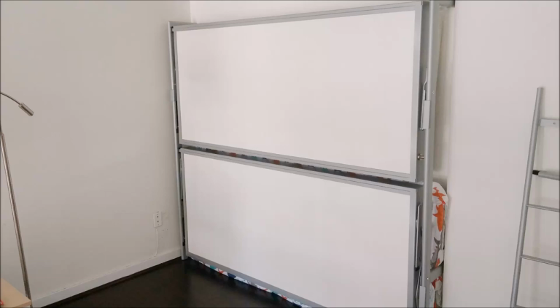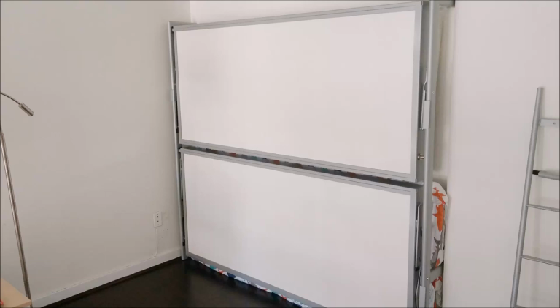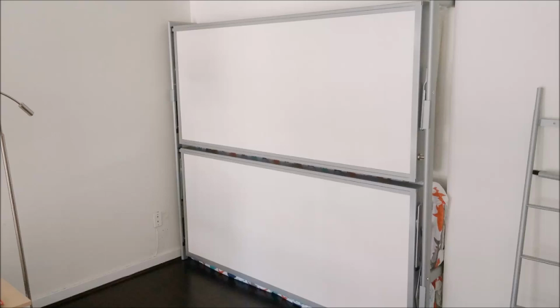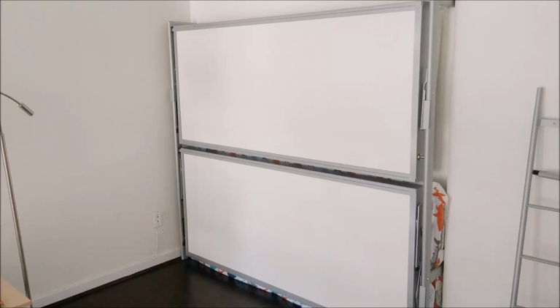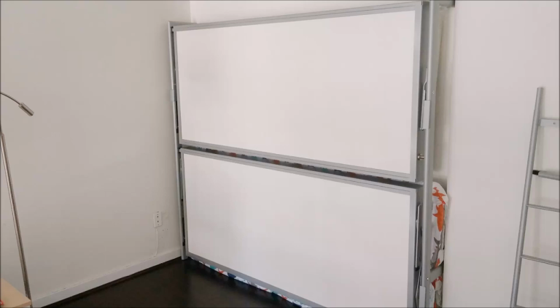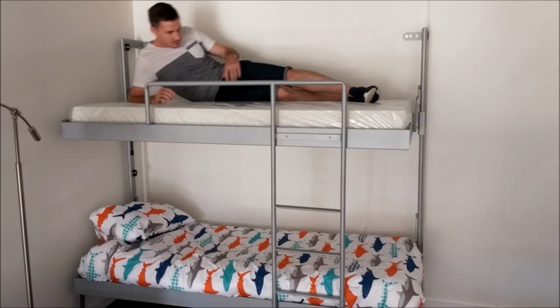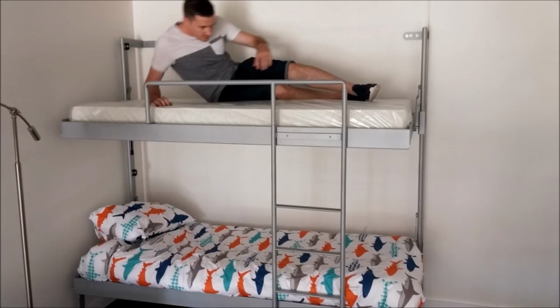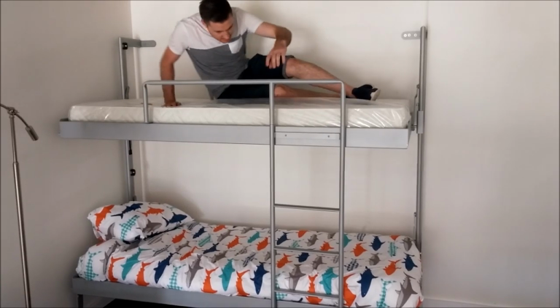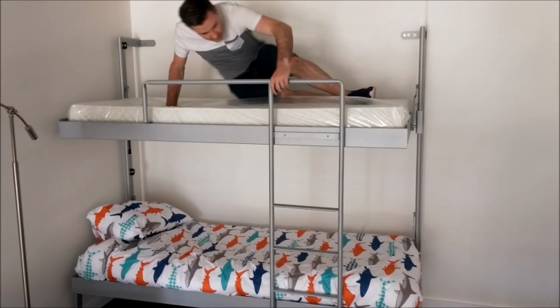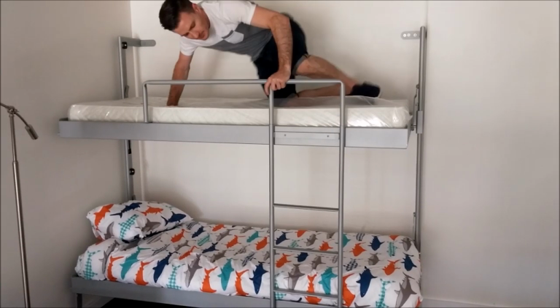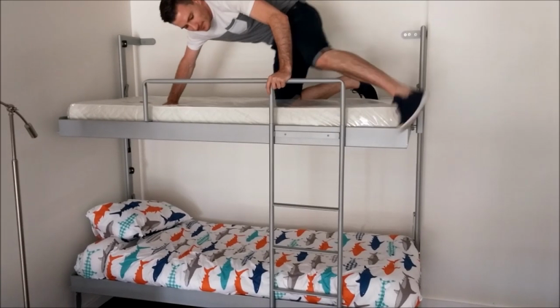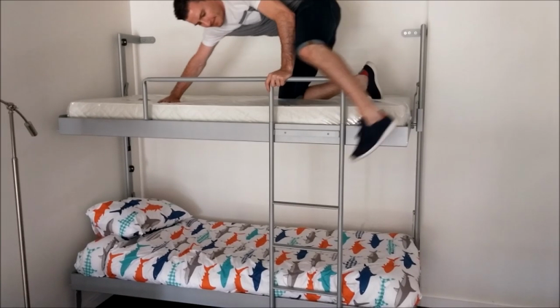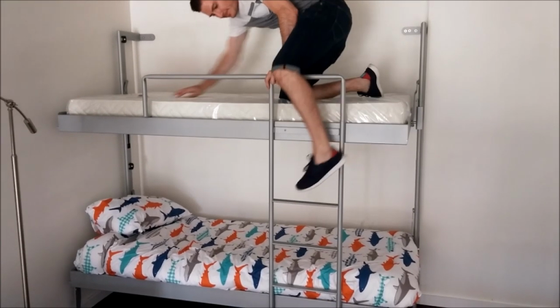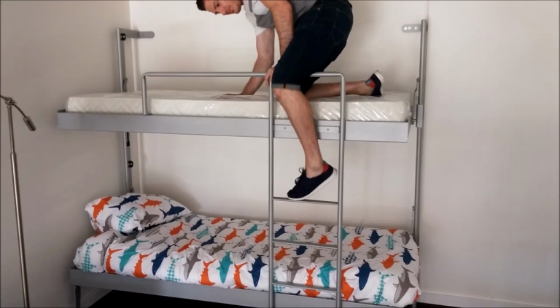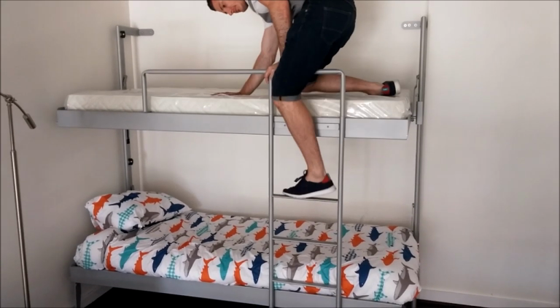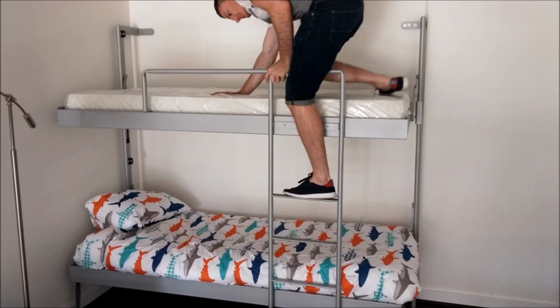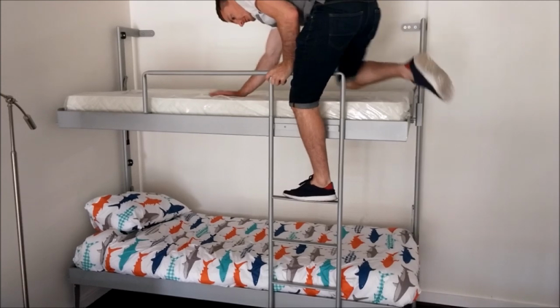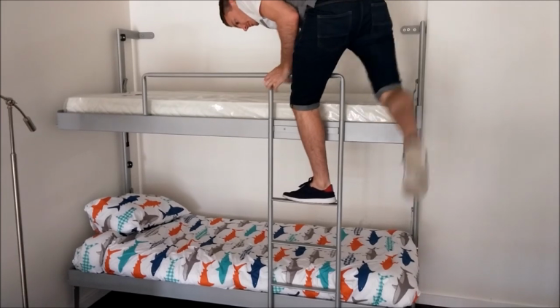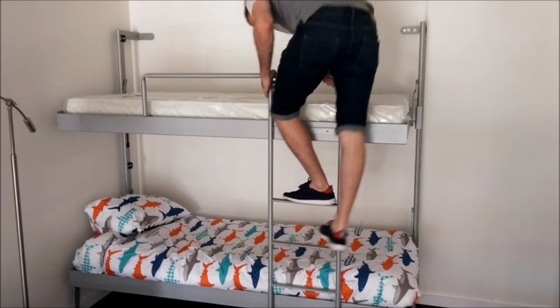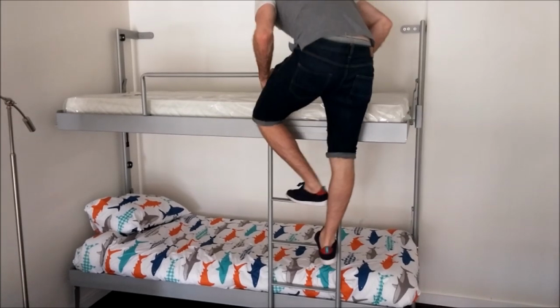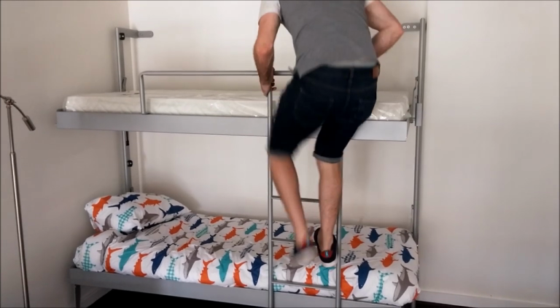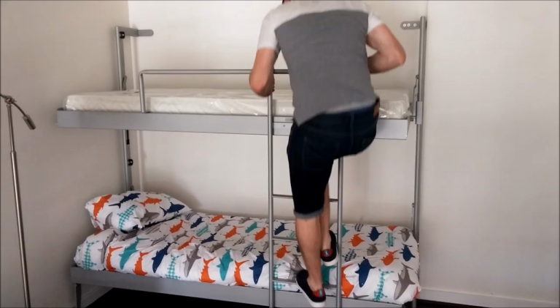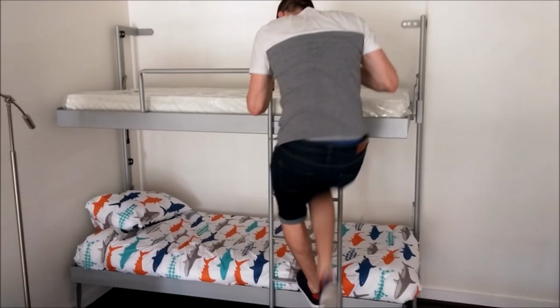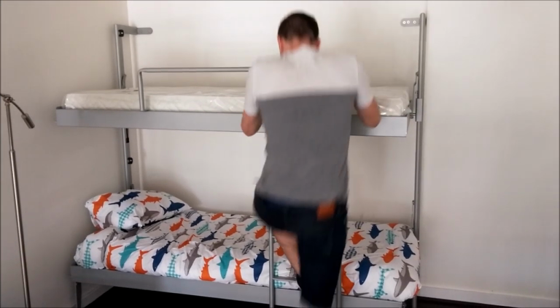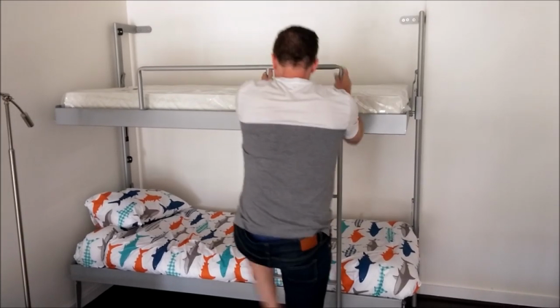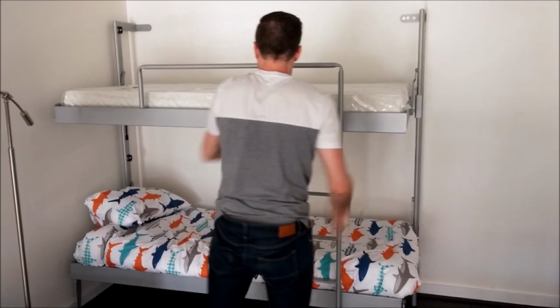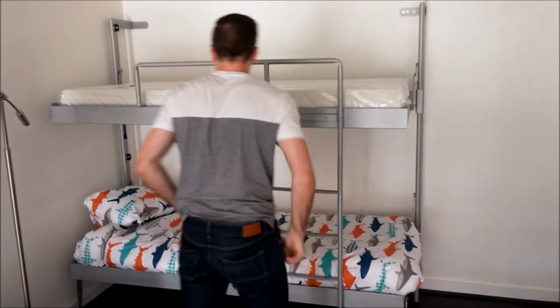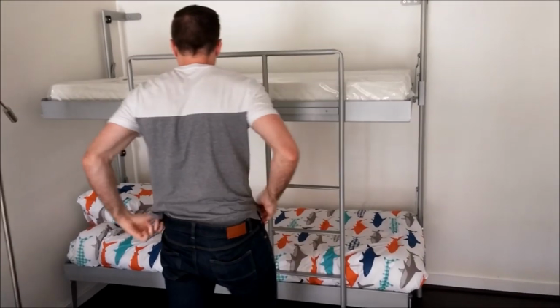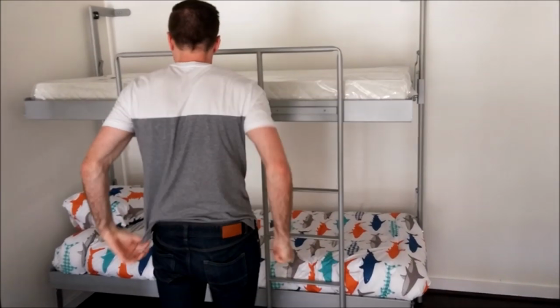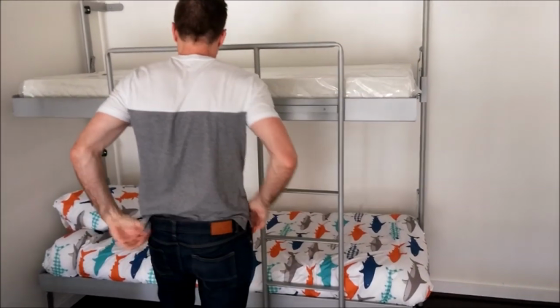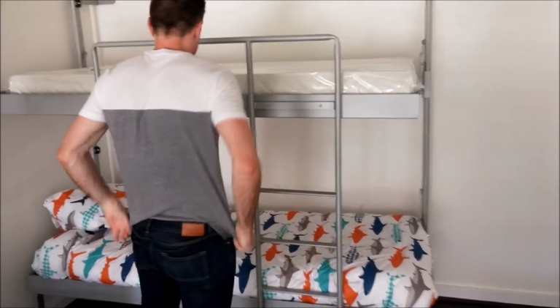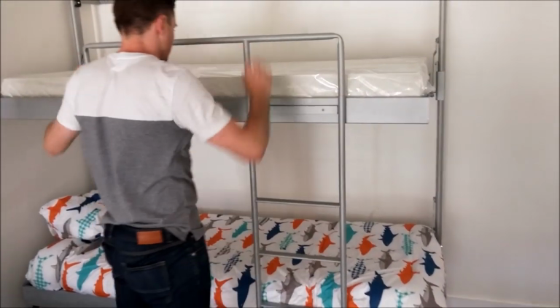This is a demonstration of the Italian folding bunk bed system. You can support a grown adult on the top and the bottom bunk.